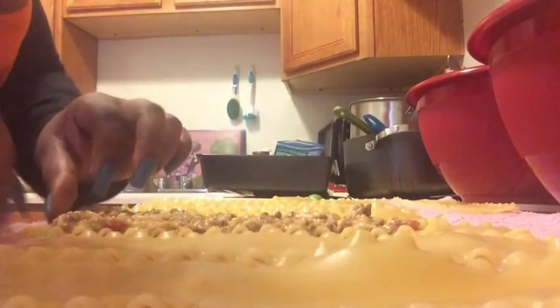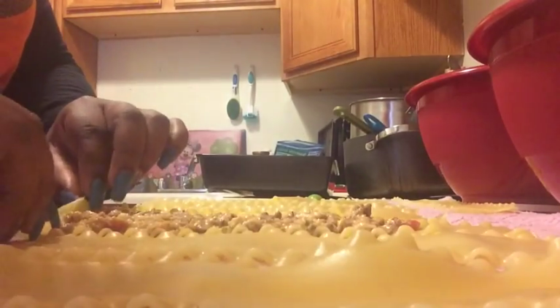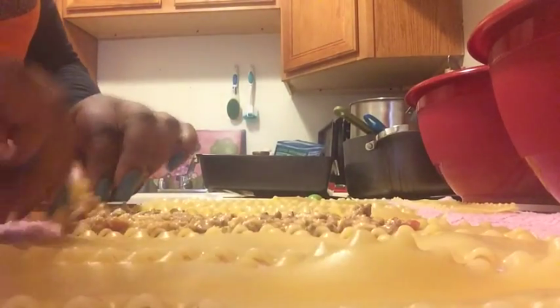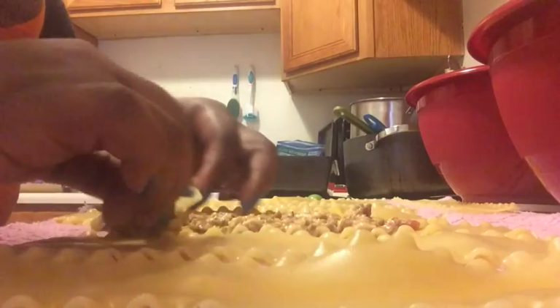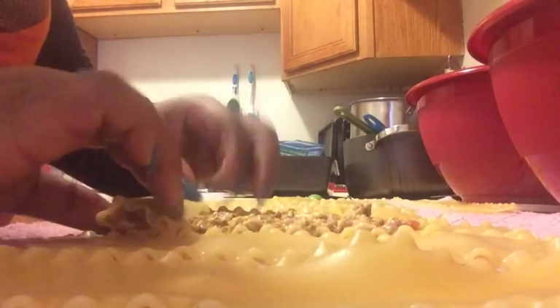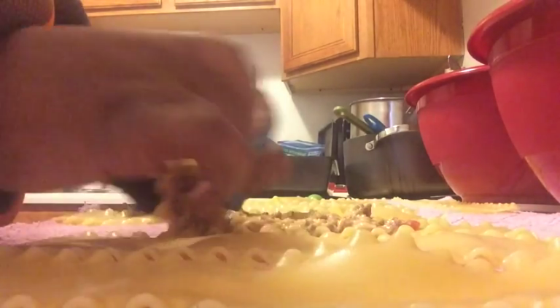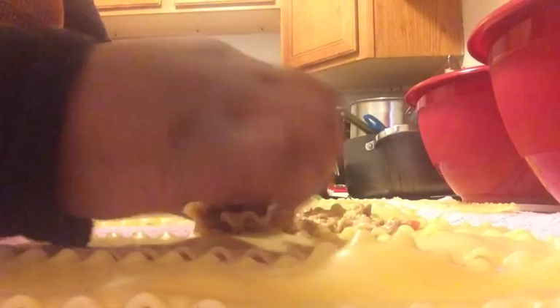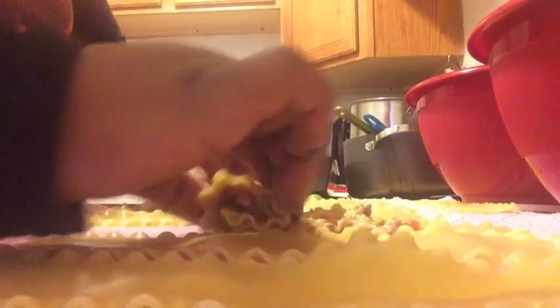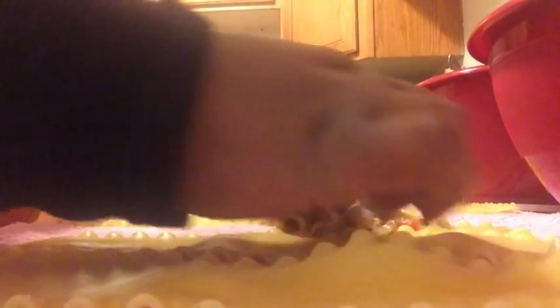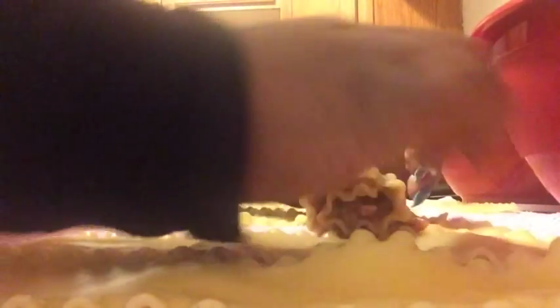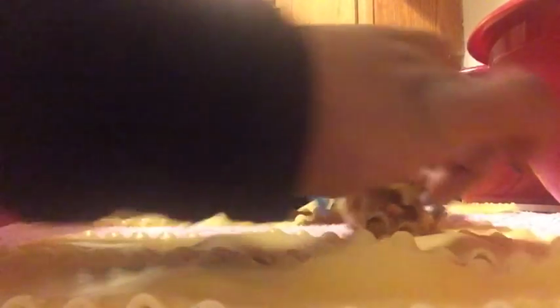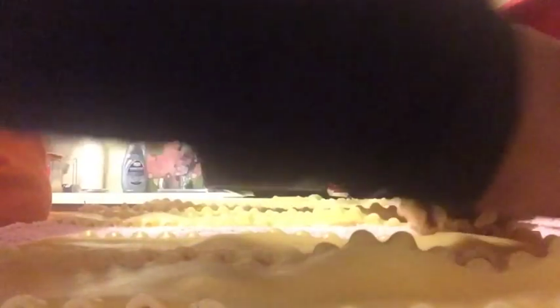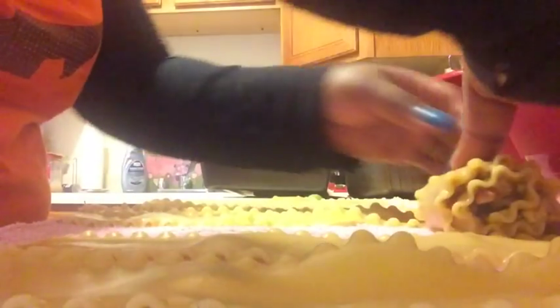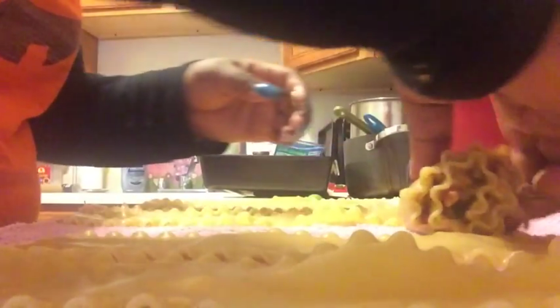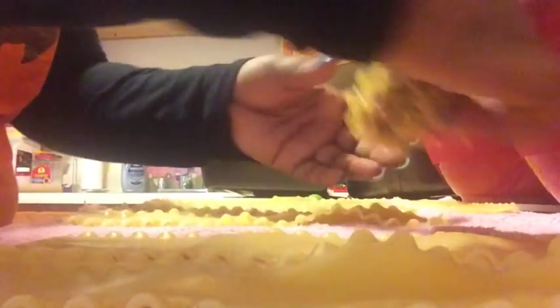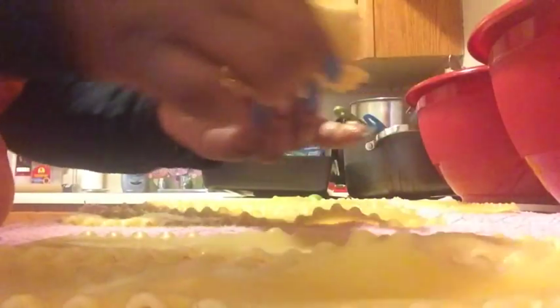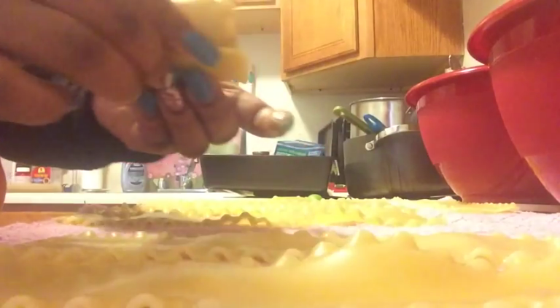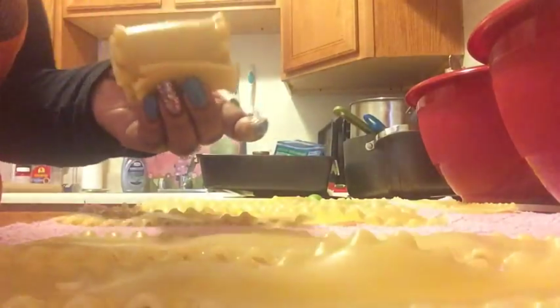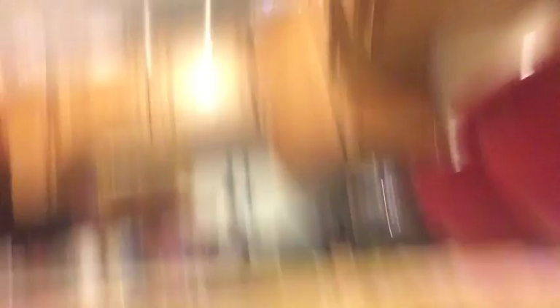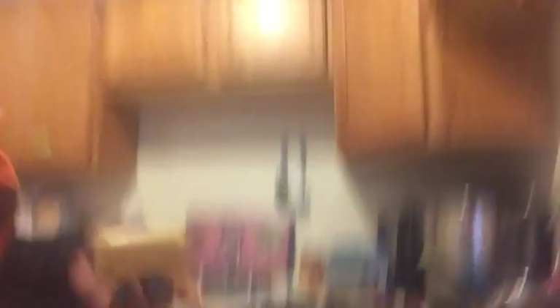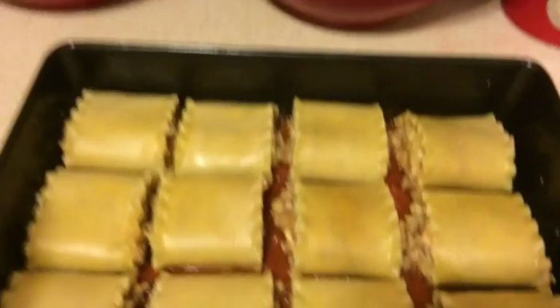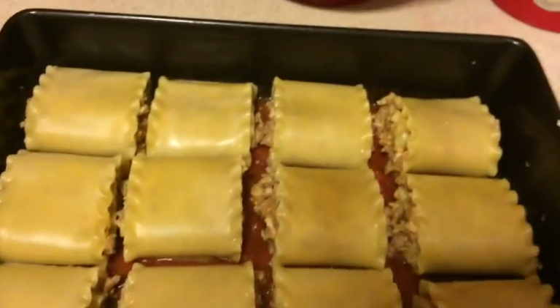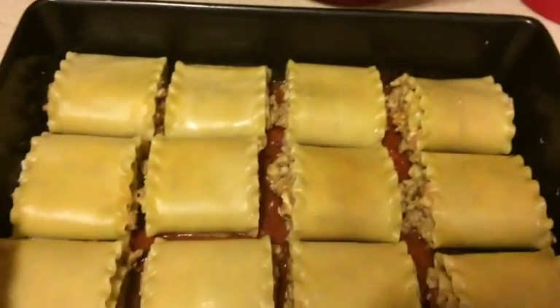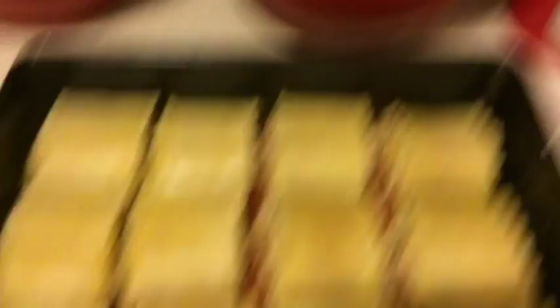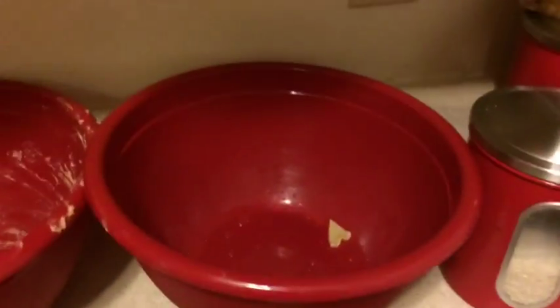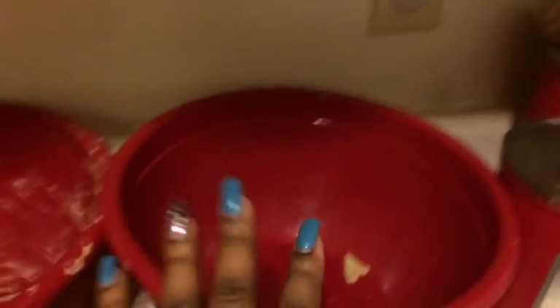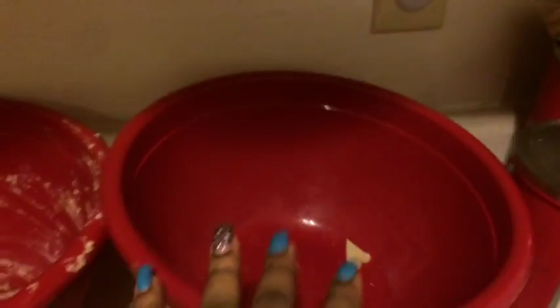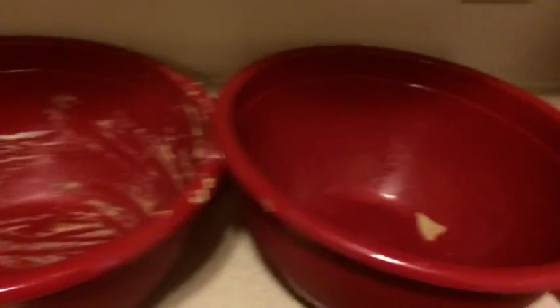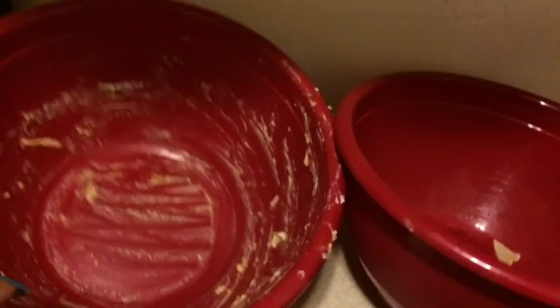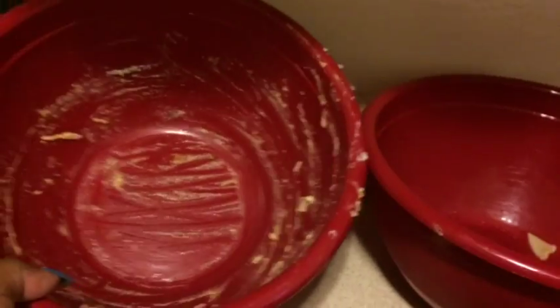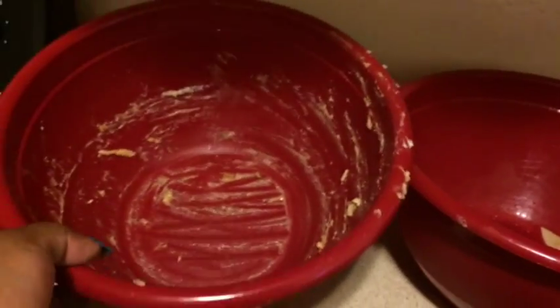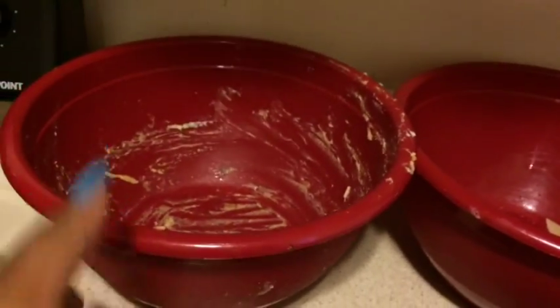And you just roll it up and place it in the dish. It all worked out well — I used all of my noodles and all of my cheese and meat mixture.